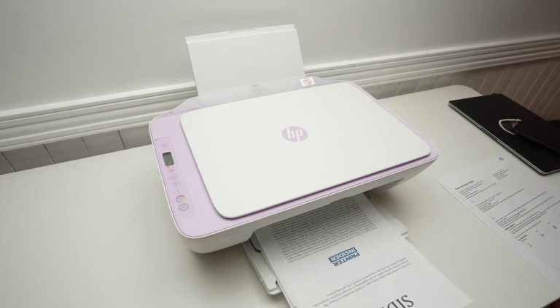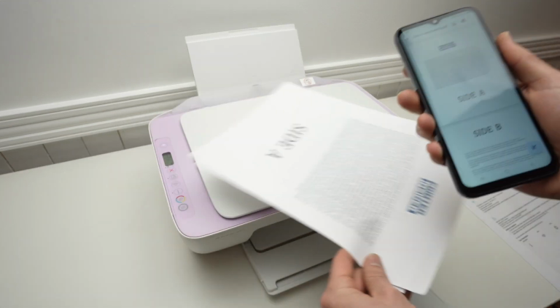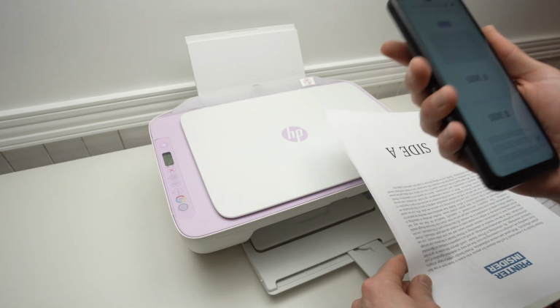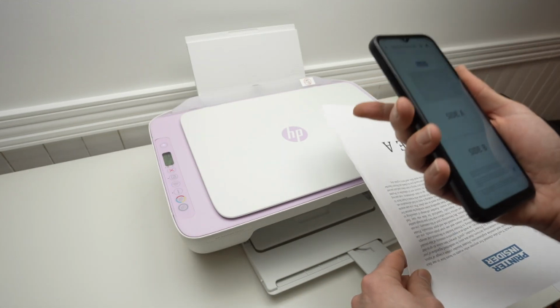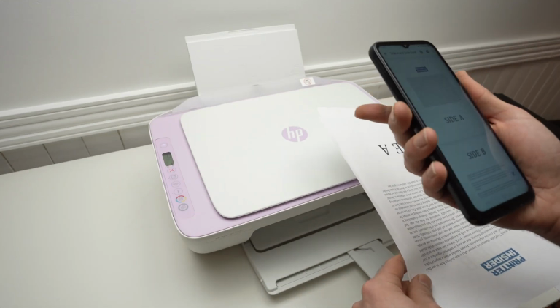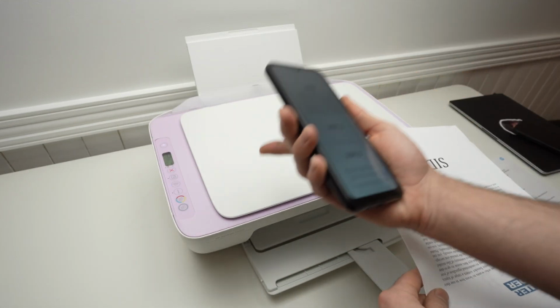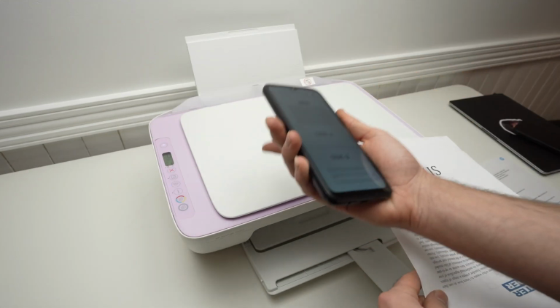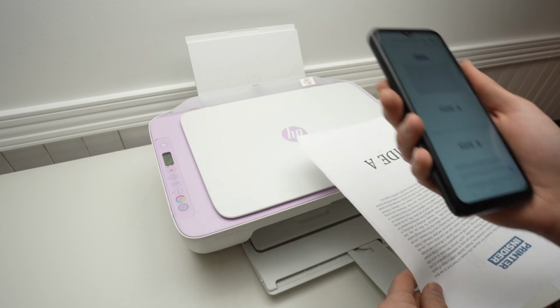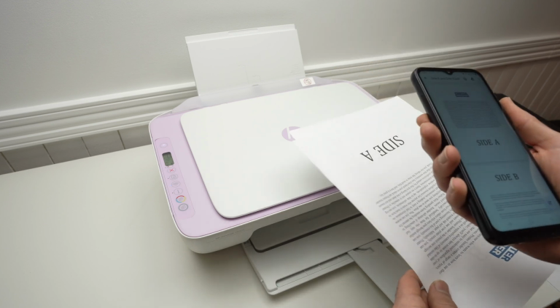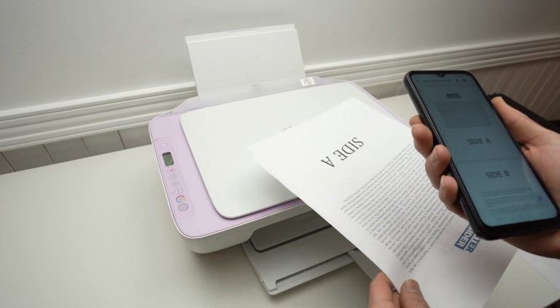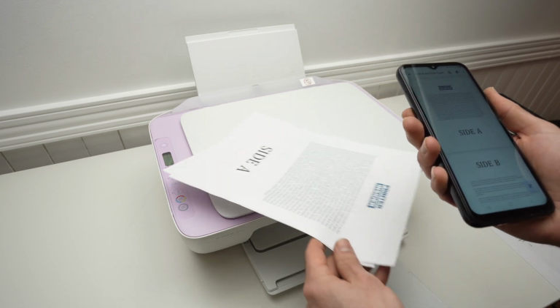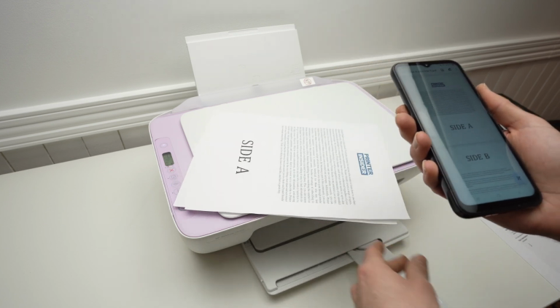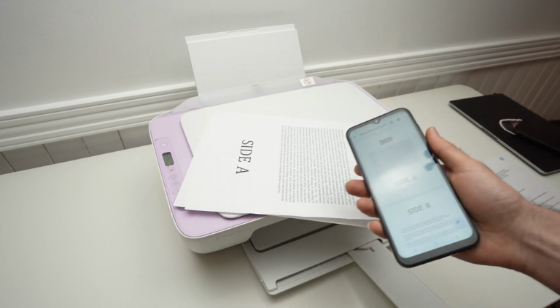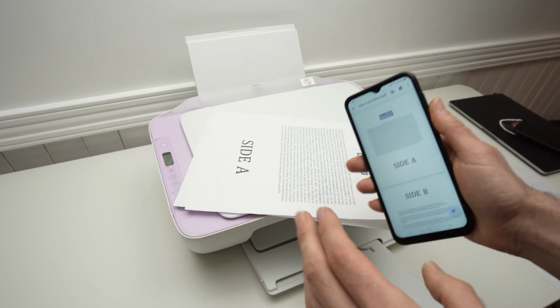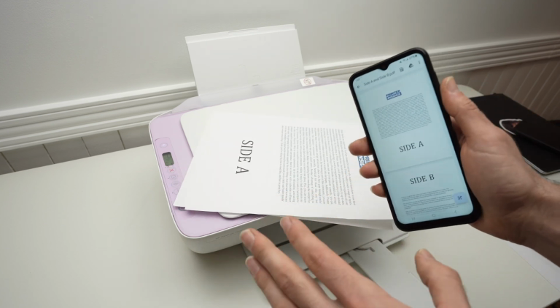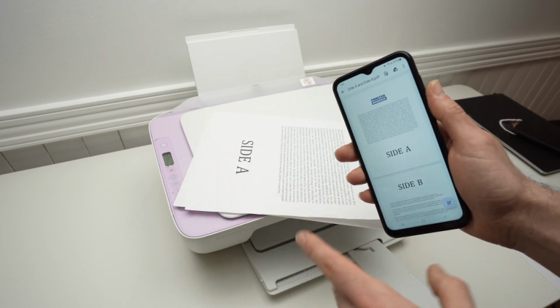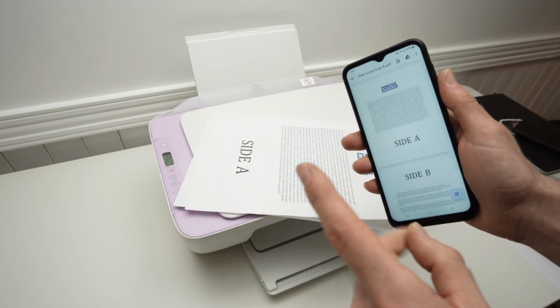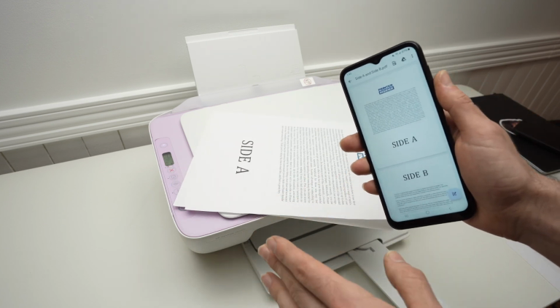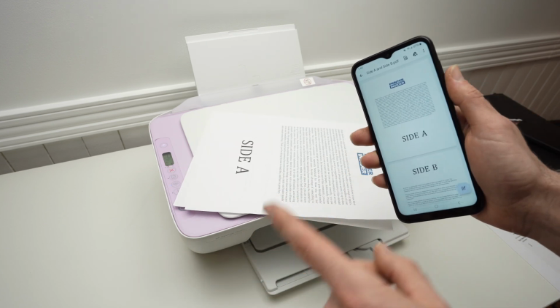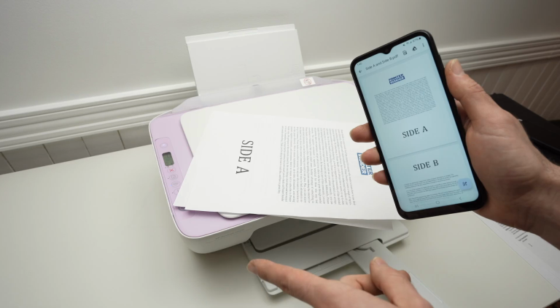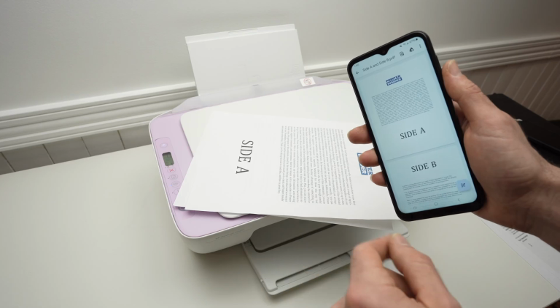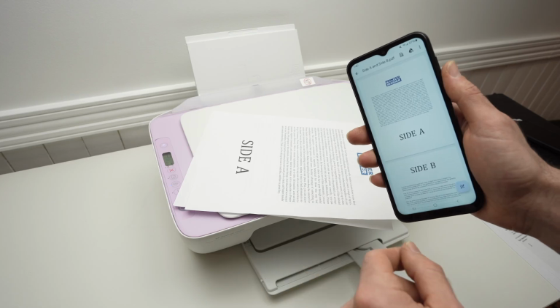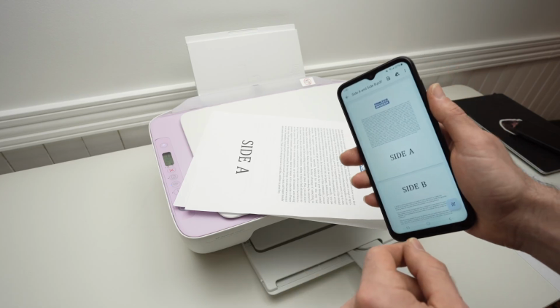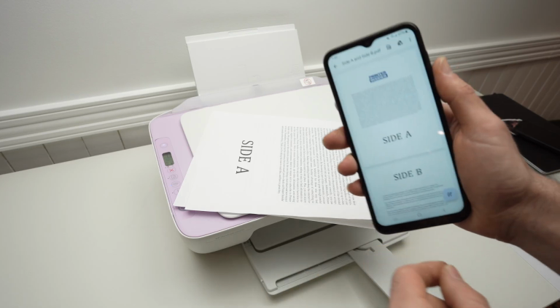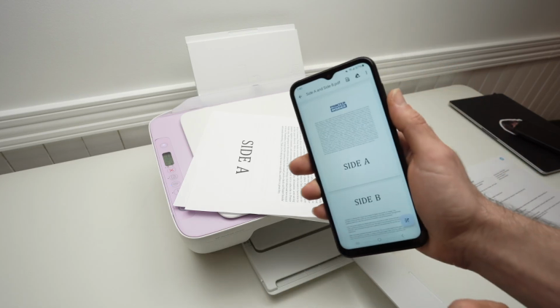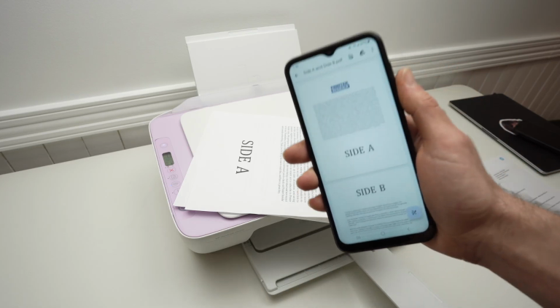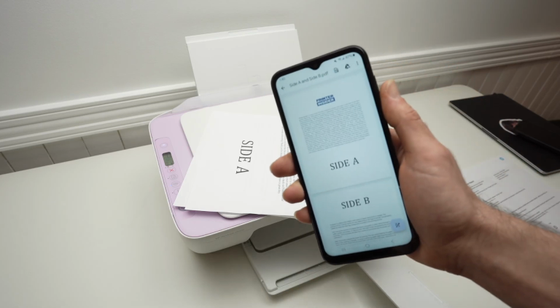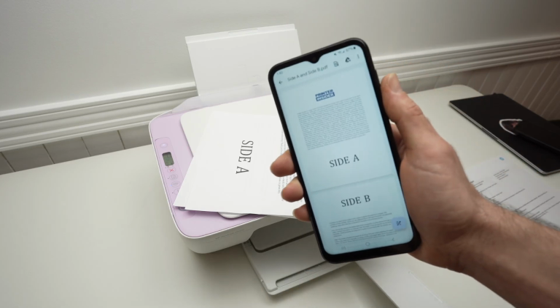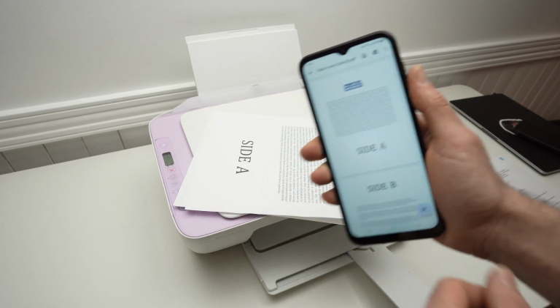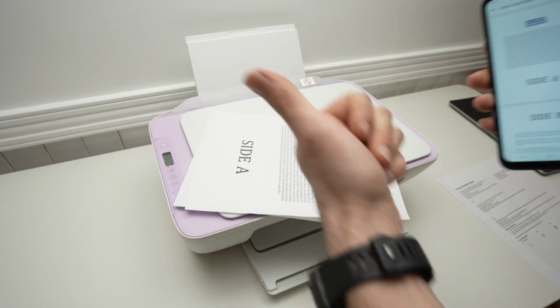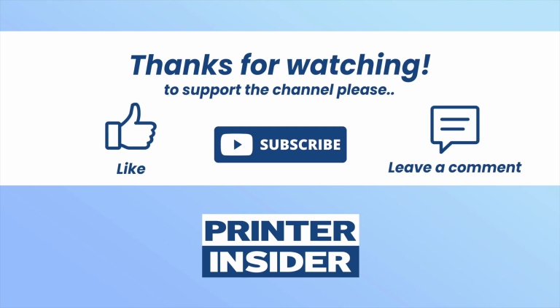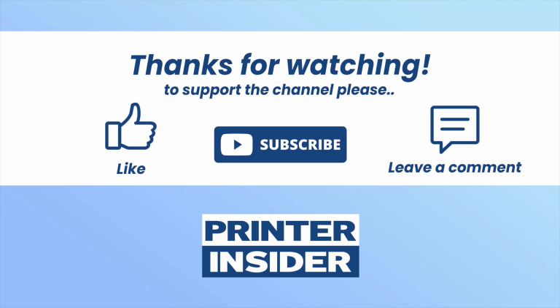So this is how you use Wi-Fi Direct on your HP DeskJet 2842e. If you have any questions or if this worked for you, please type a comment down below, subscribe, and I'll see you in the next video. Thanks for watching.